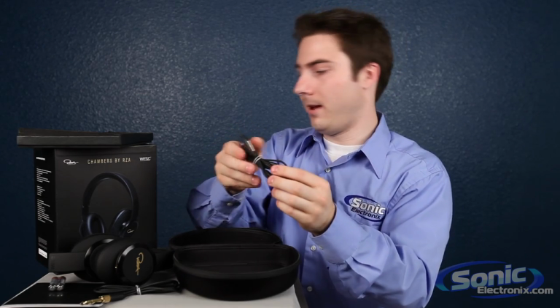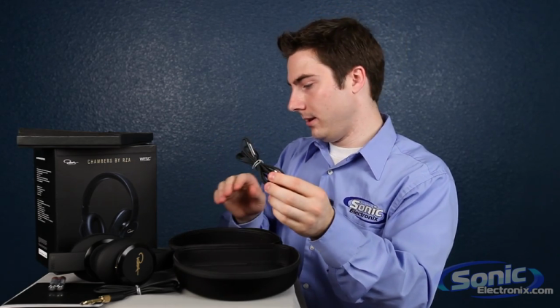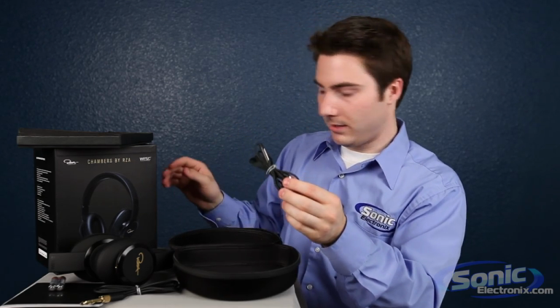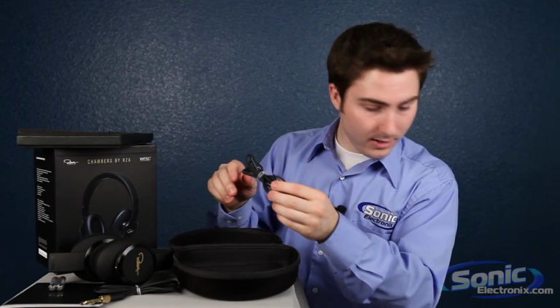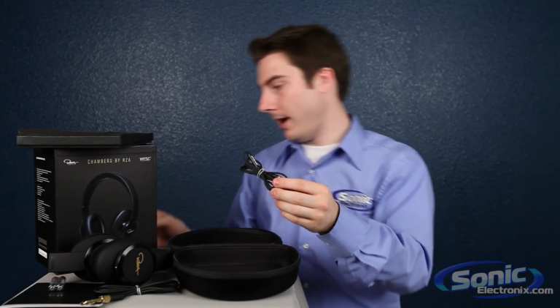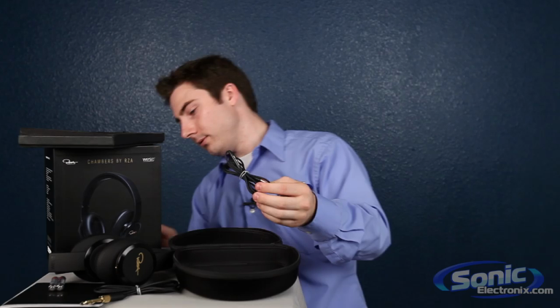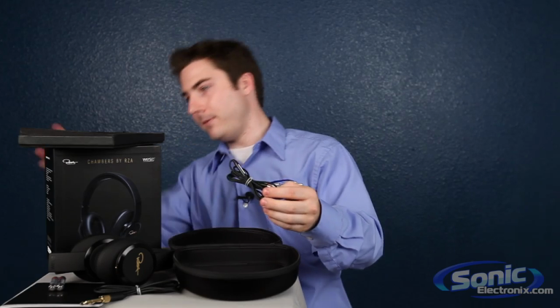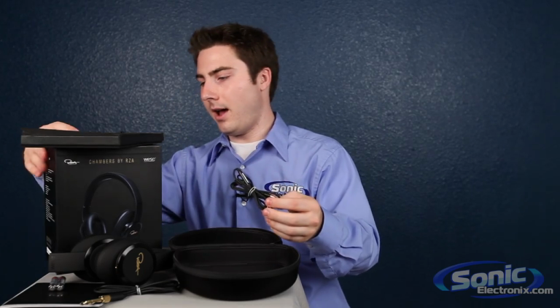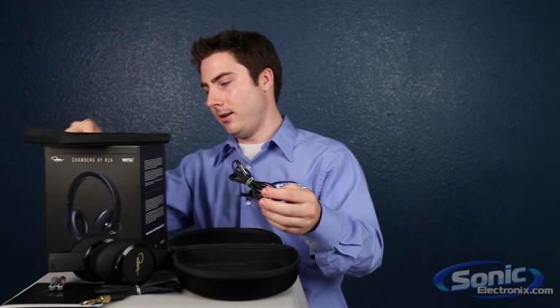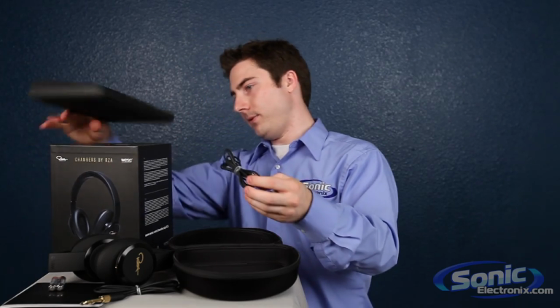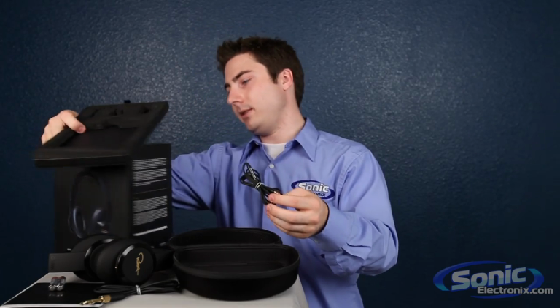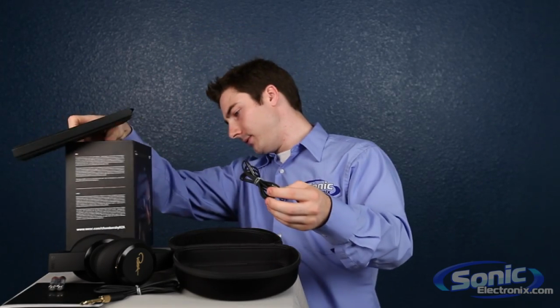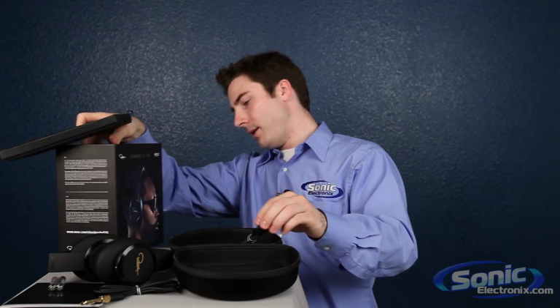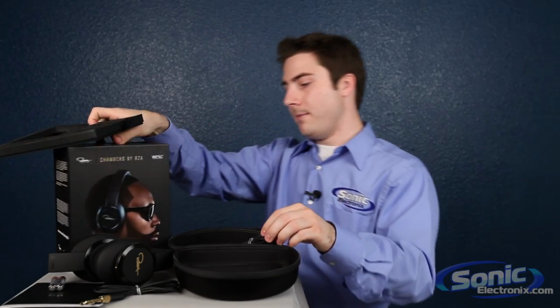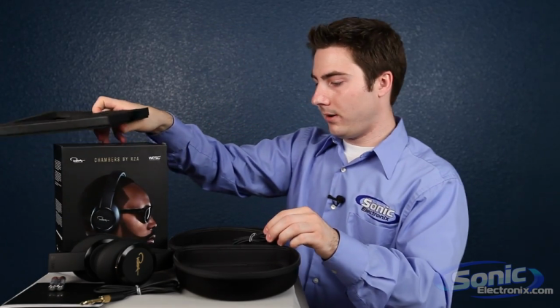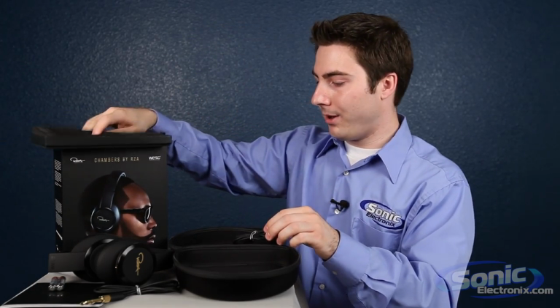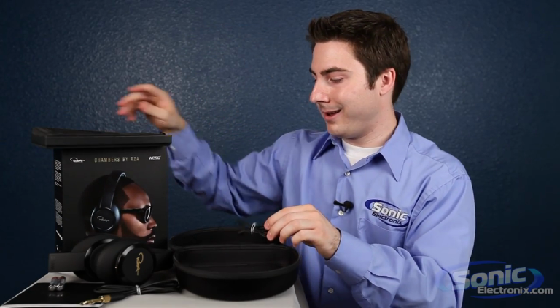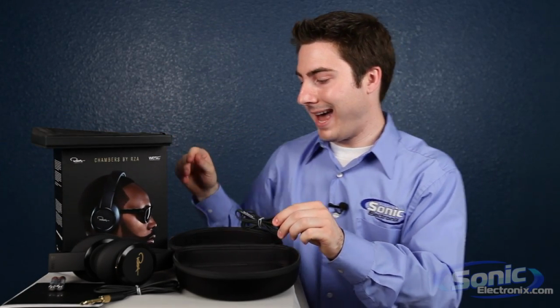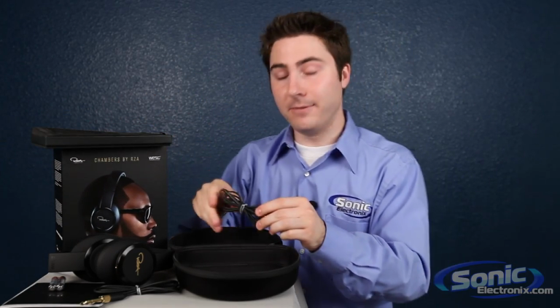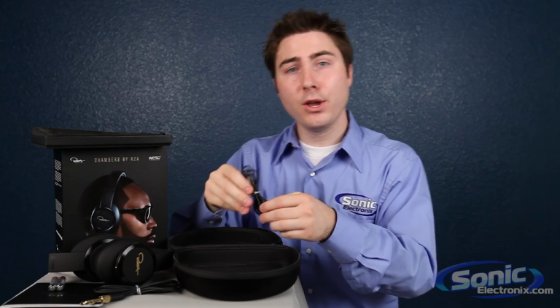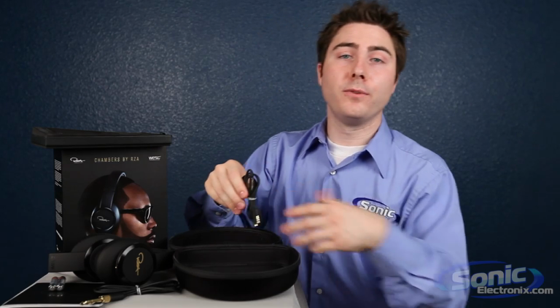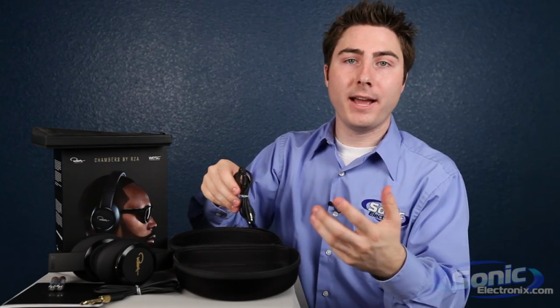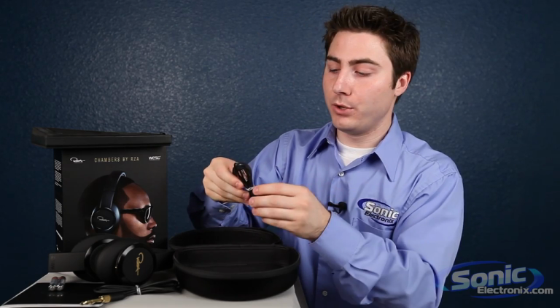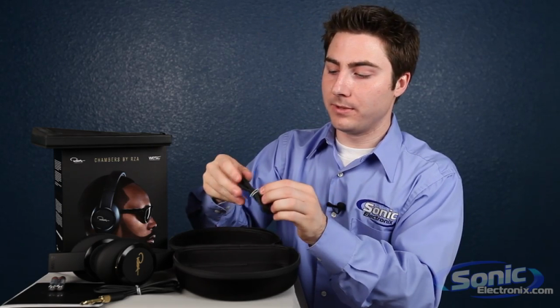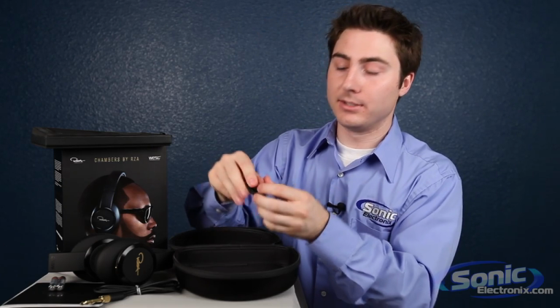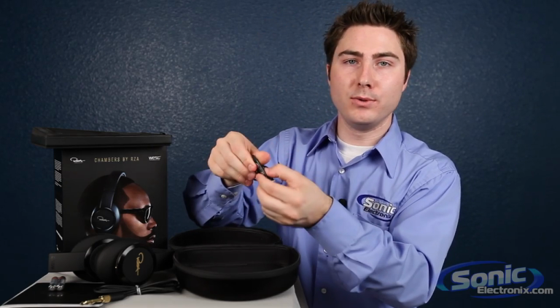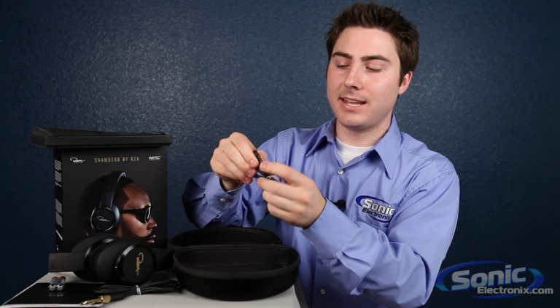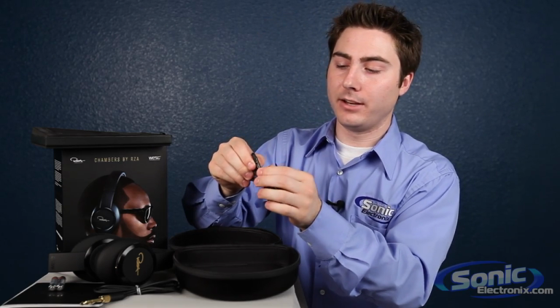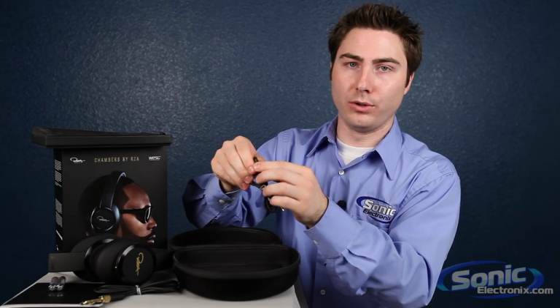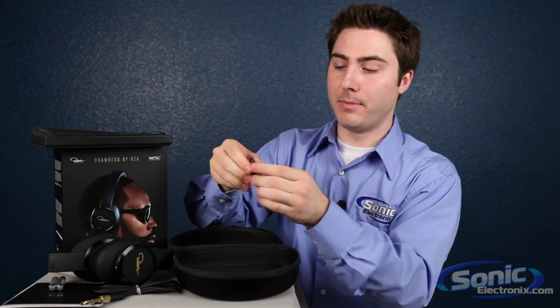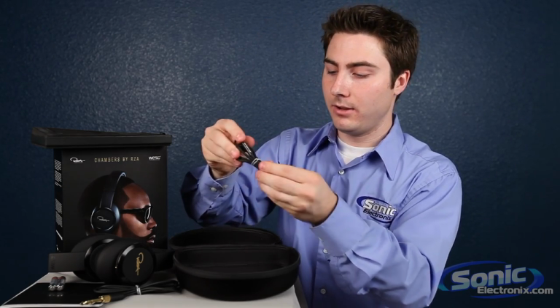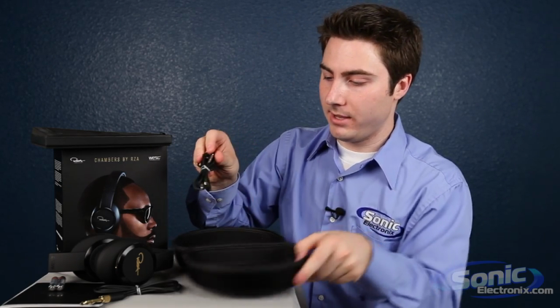It is, I believe, compatible, or made for iPhone — made for iPod, iPad, iPhone — so full compatibility with those devices using this inline controller and mic right here.